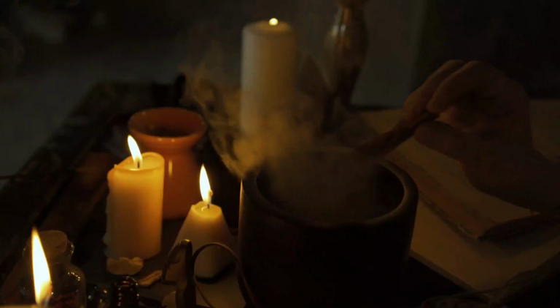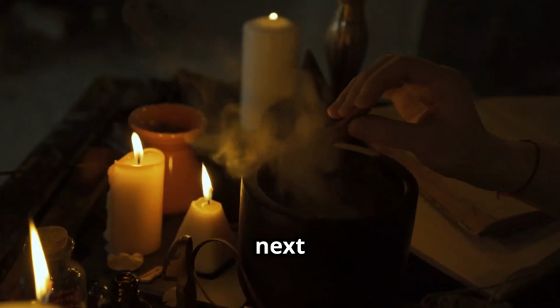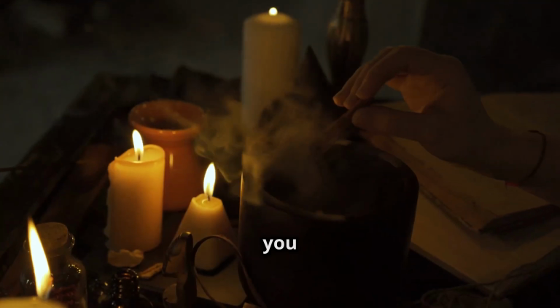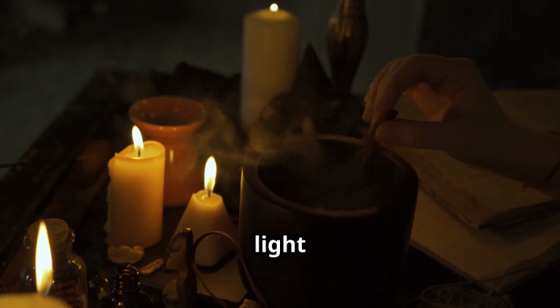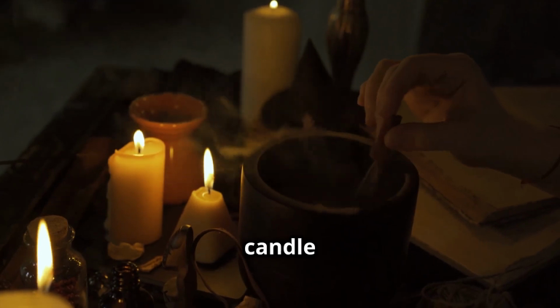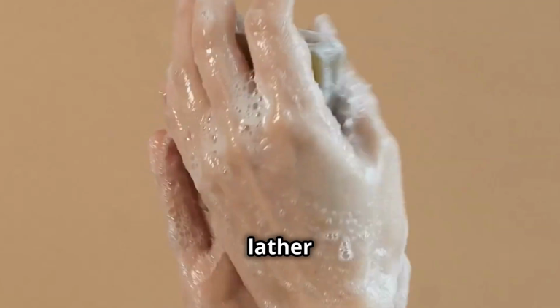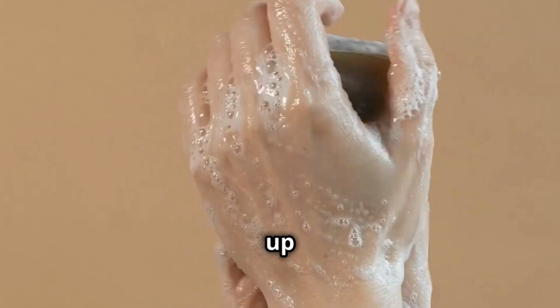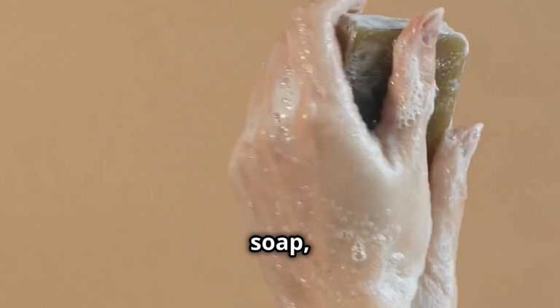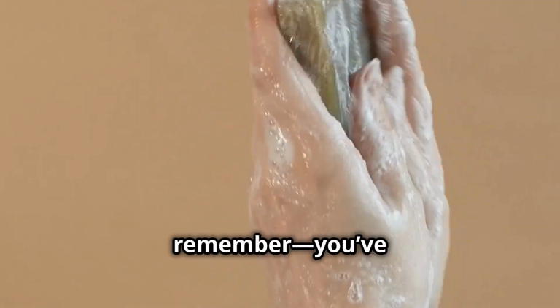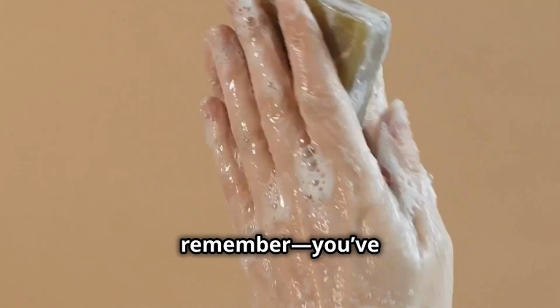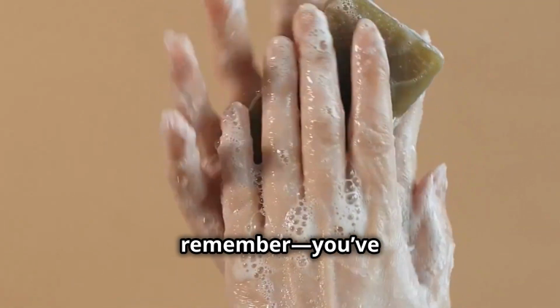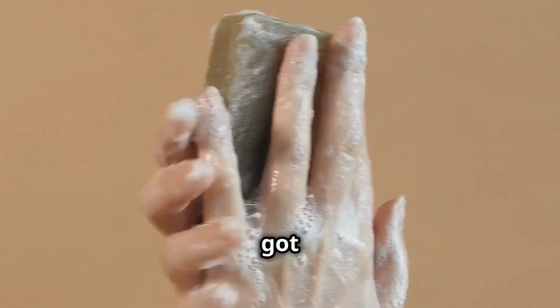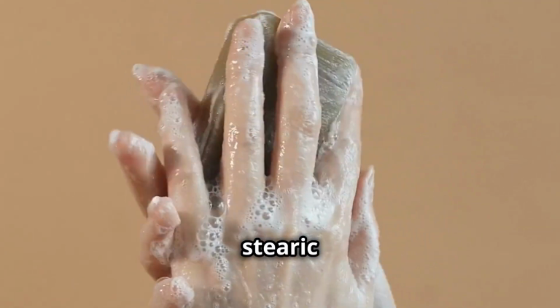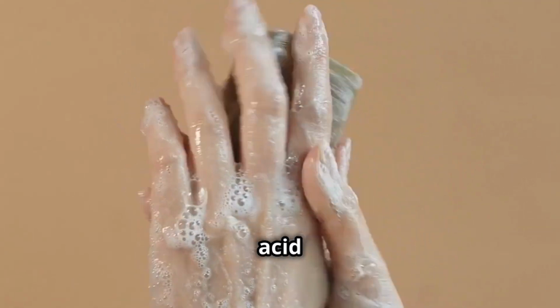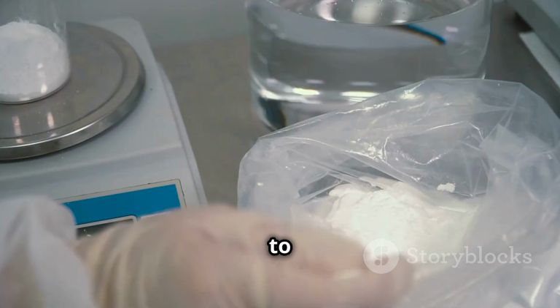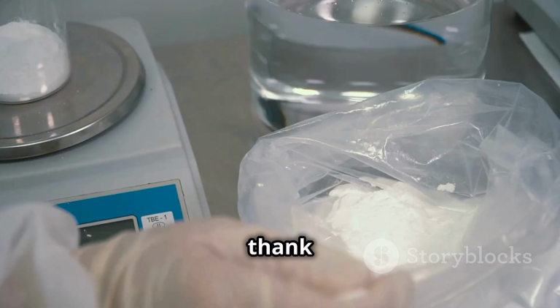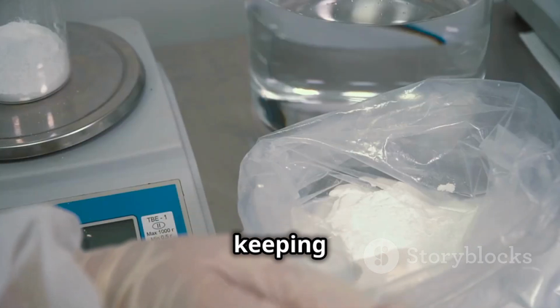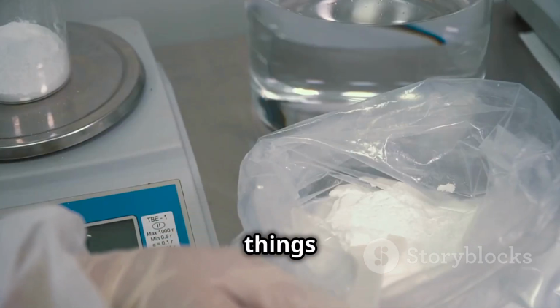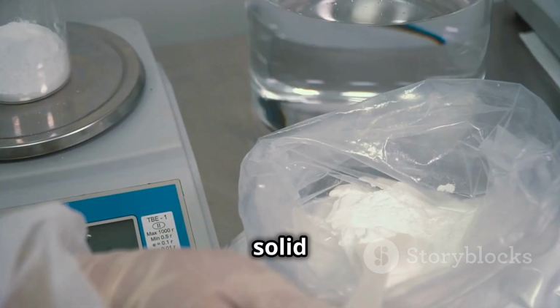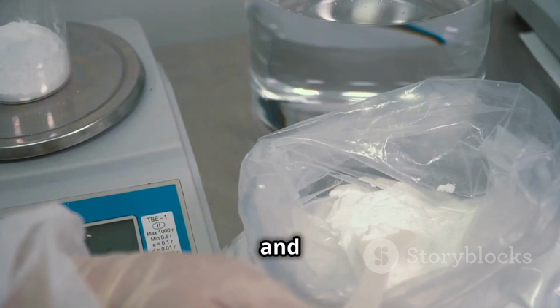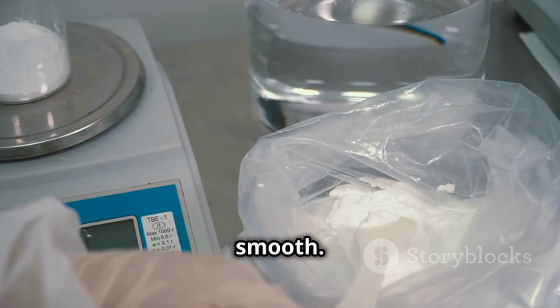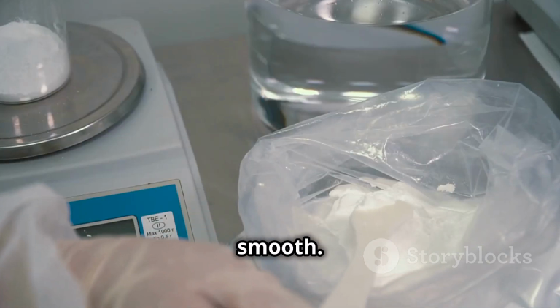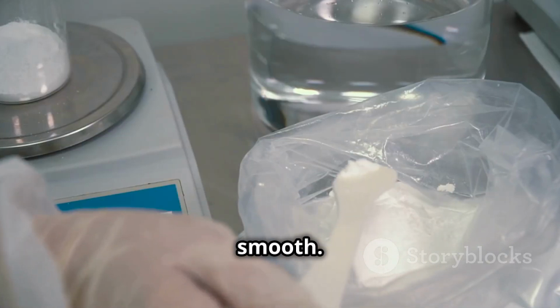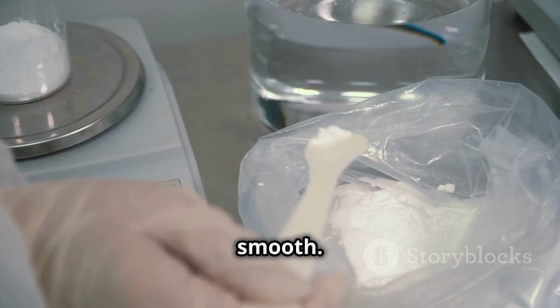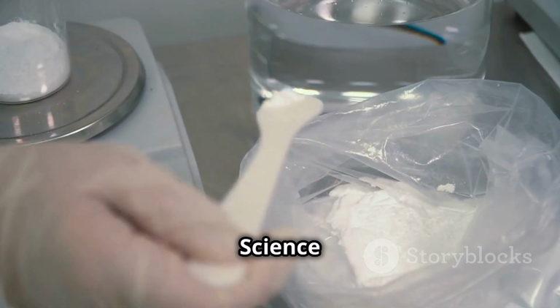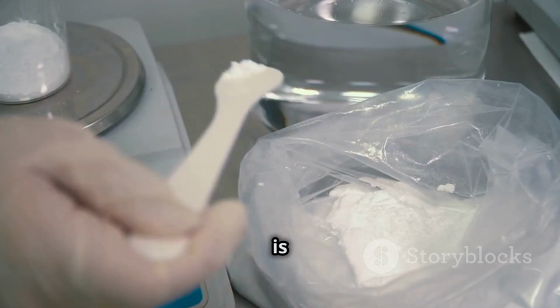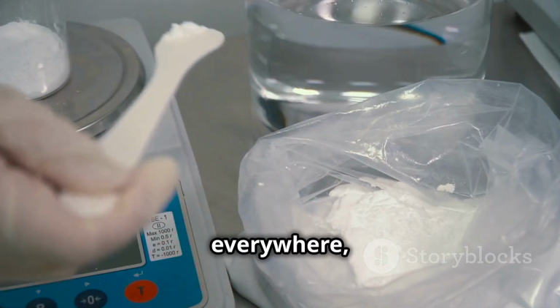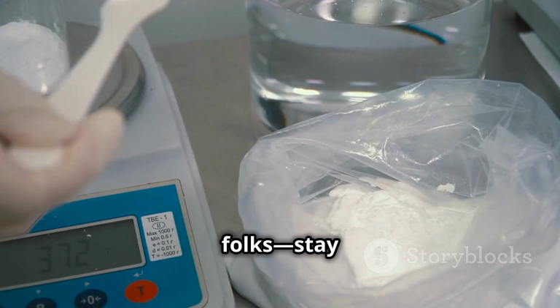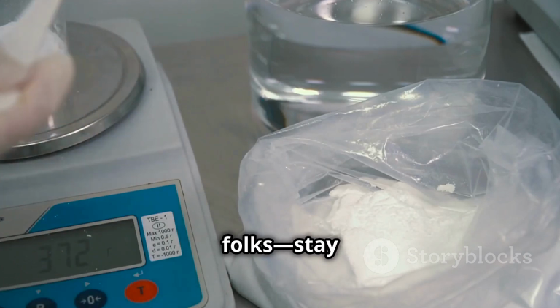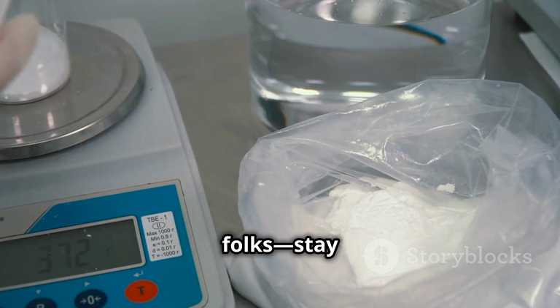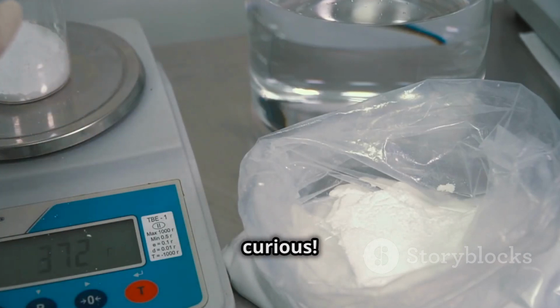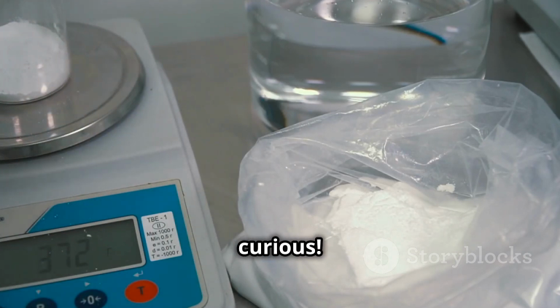So next time you light a candle or lather up with soap, remember — you've got stearic acid to thank for keeping things solid and smooth. Science is everywhere, folks. Stay curious.